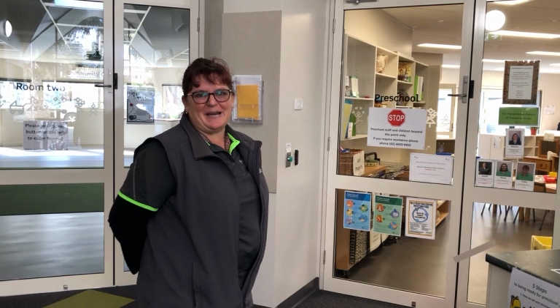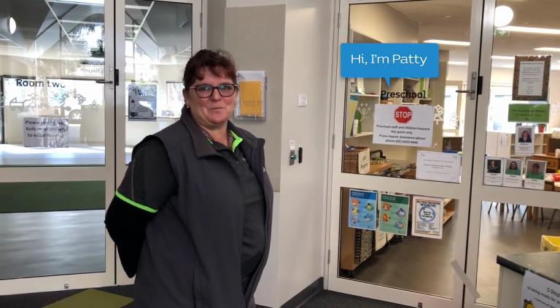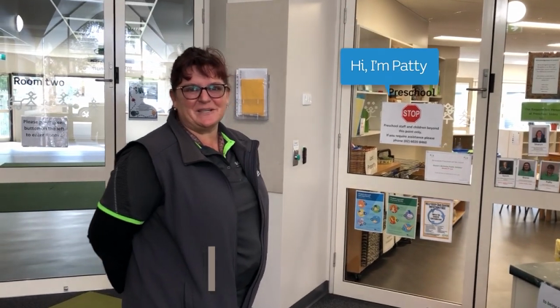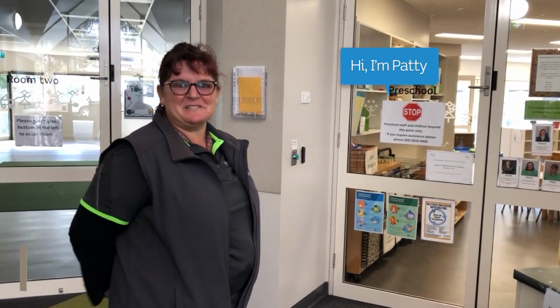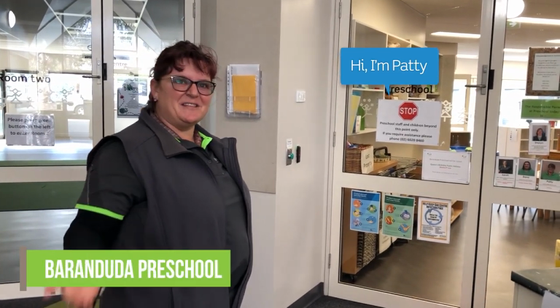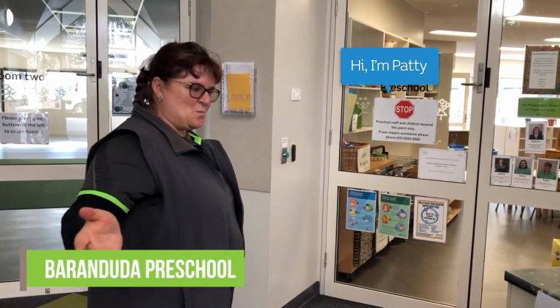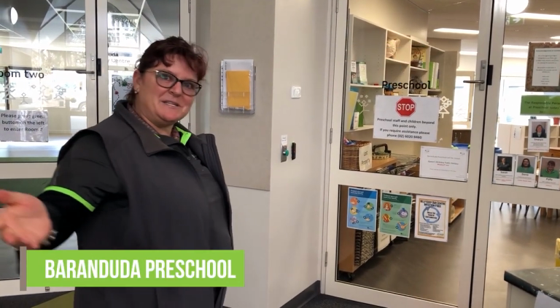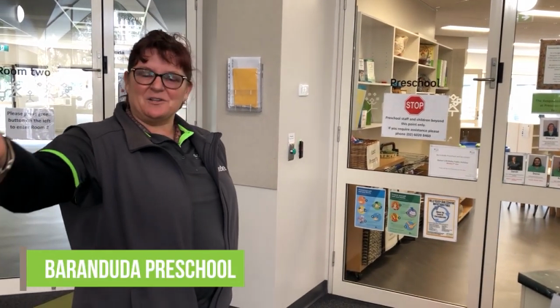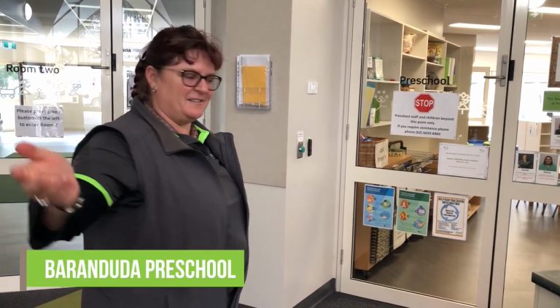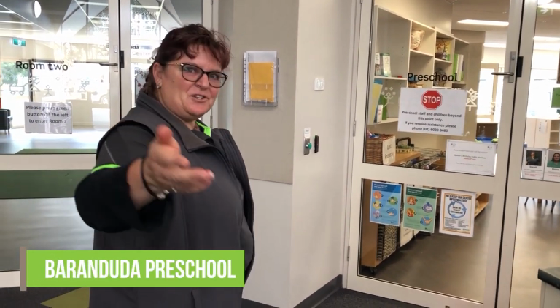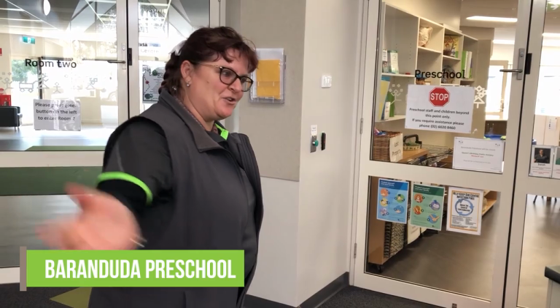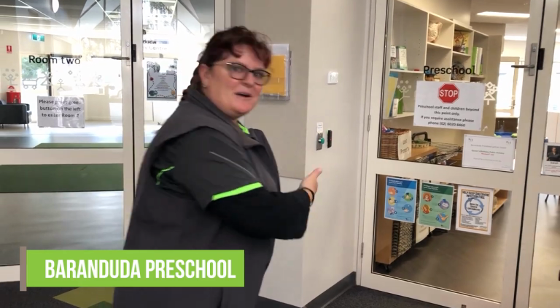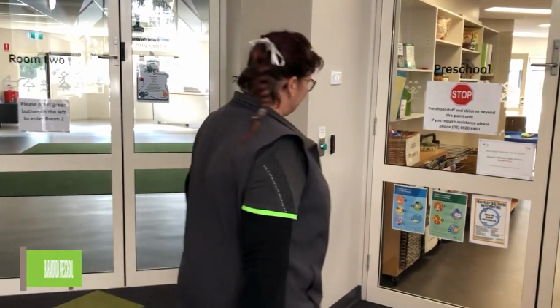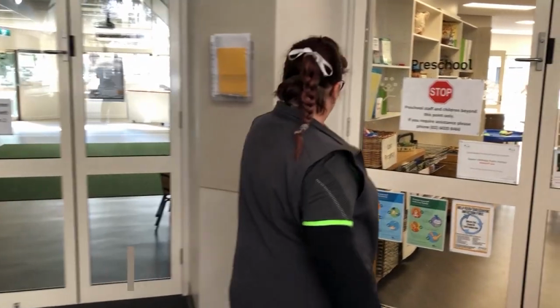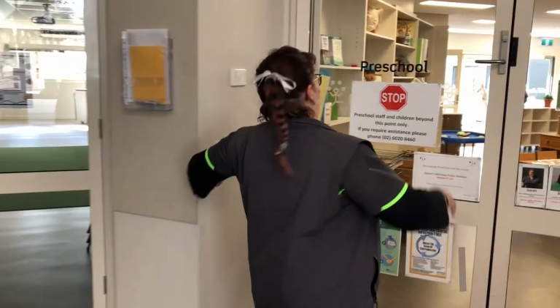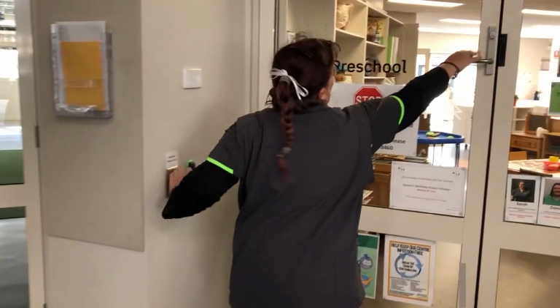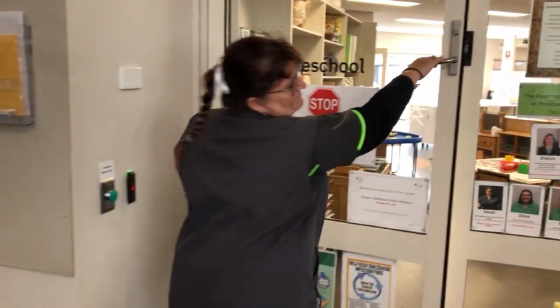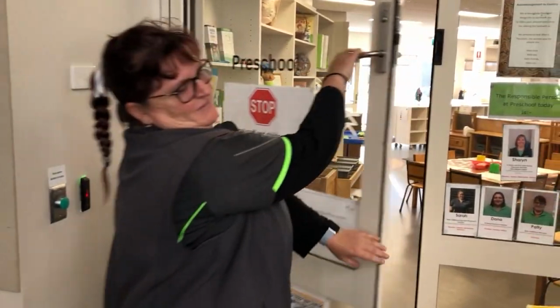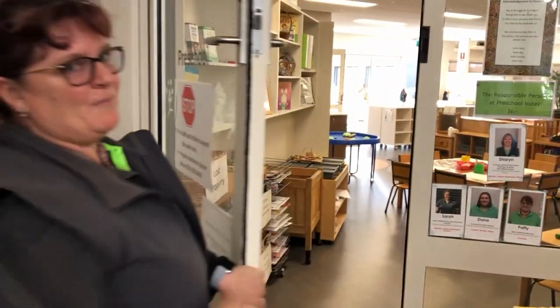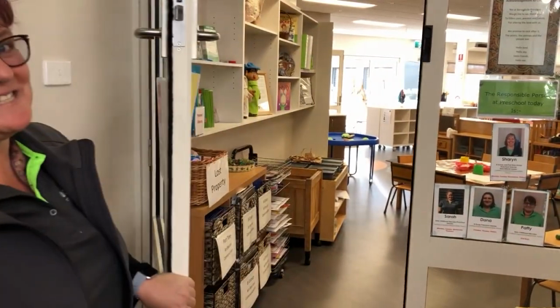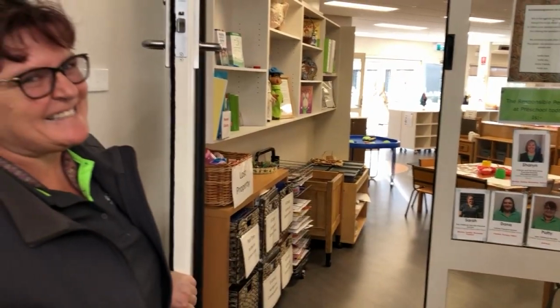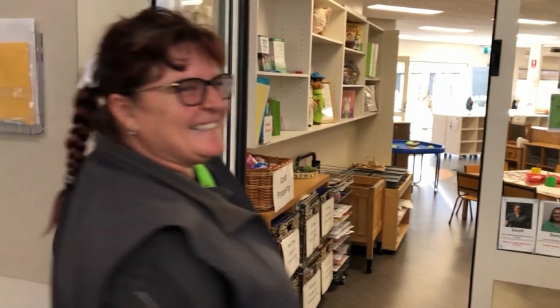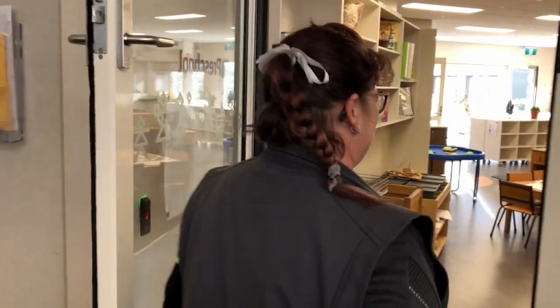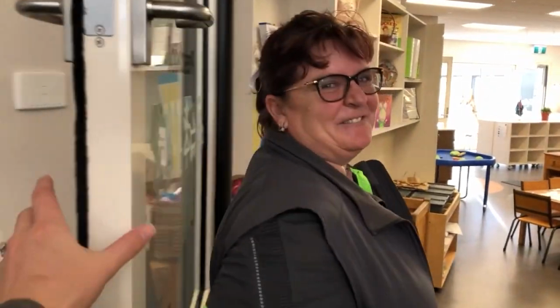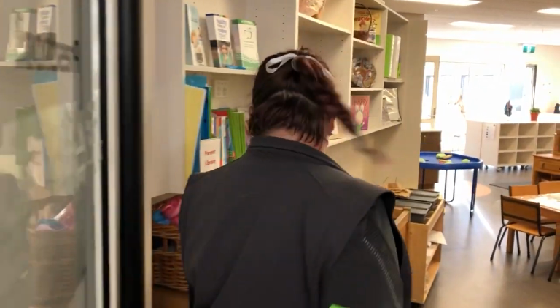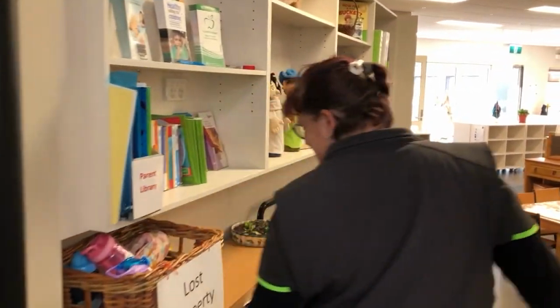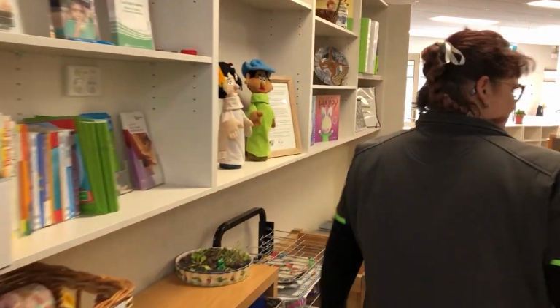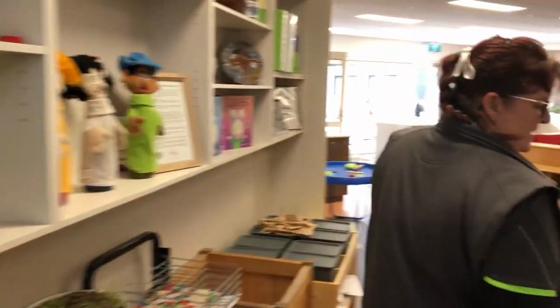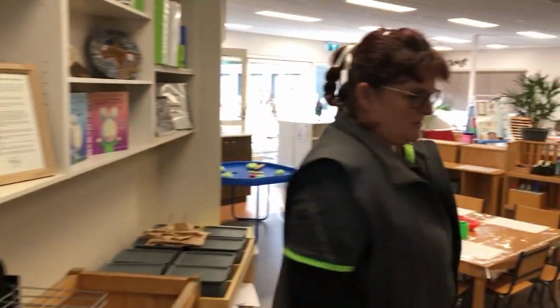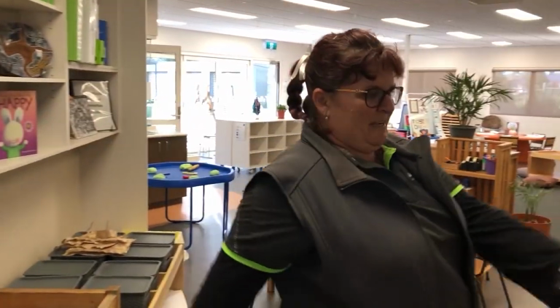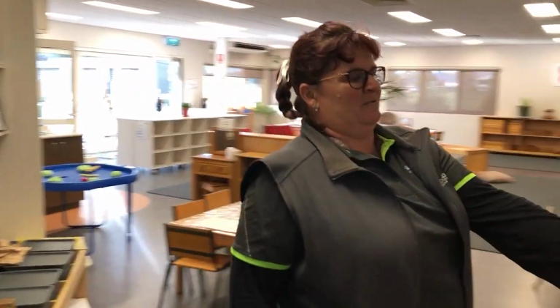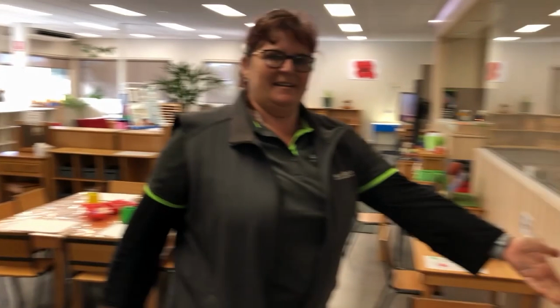I'm Hattie from Burundu Preschool. This is where you come into our community centre — just join us and come on through. I'm one of the educators here. When you come into the room, we ask you to wash your hands.